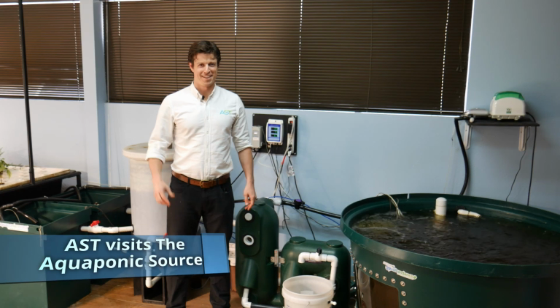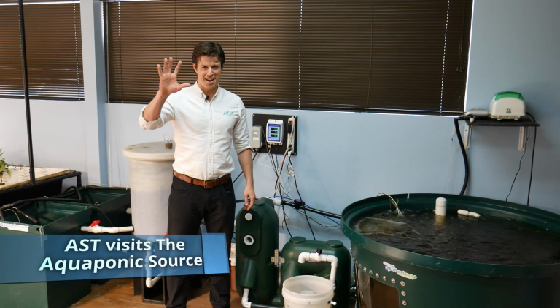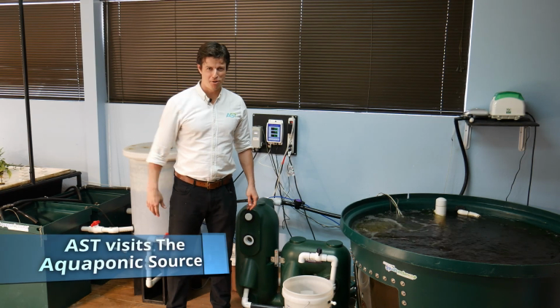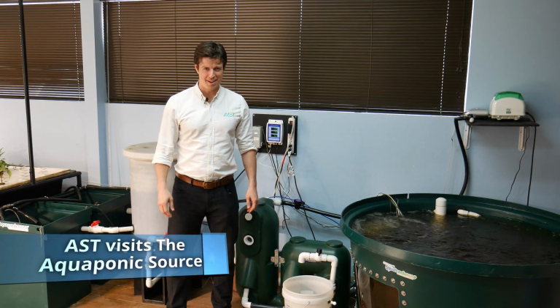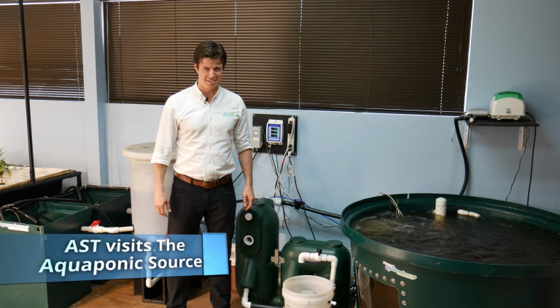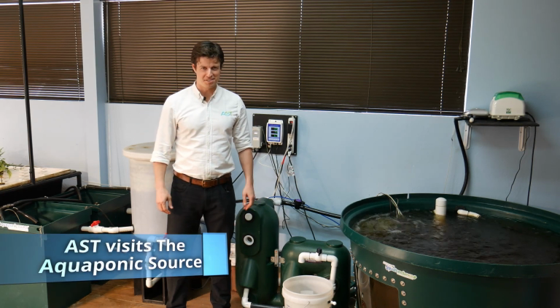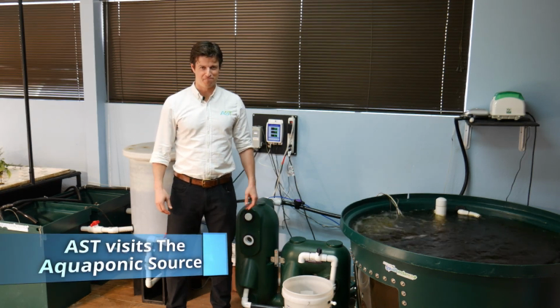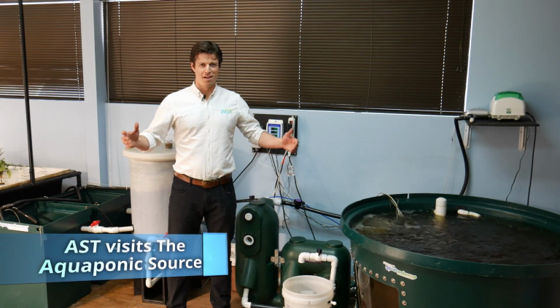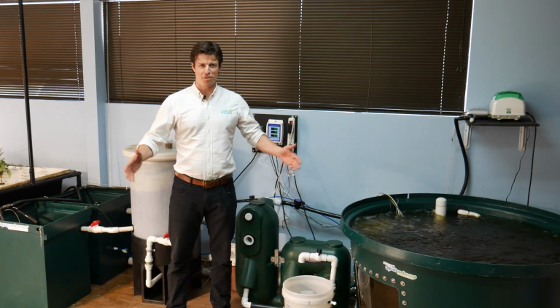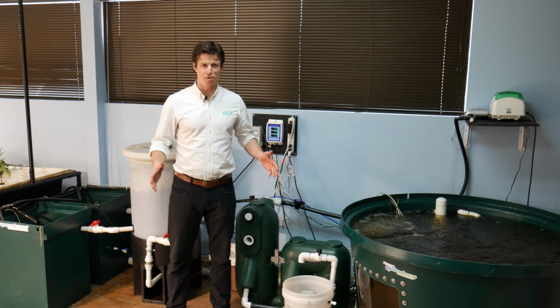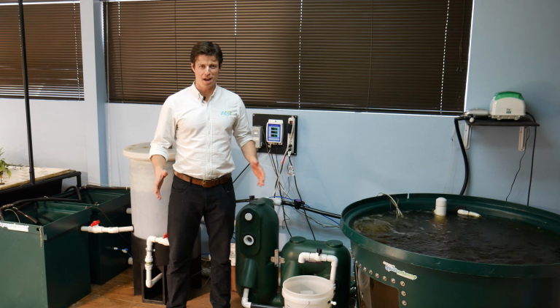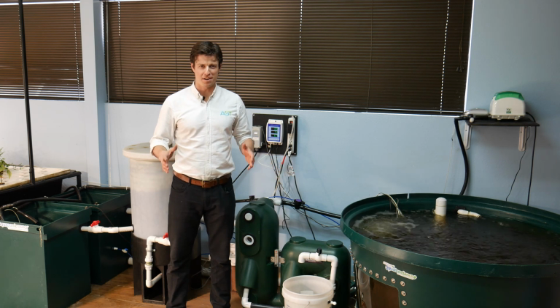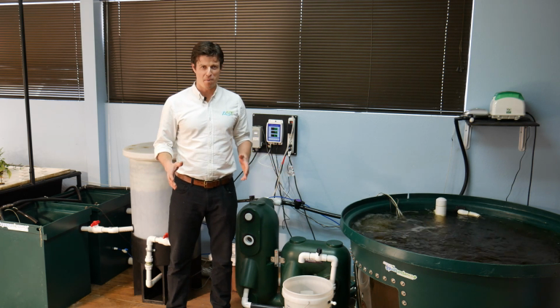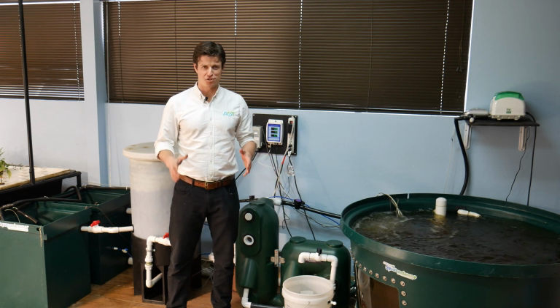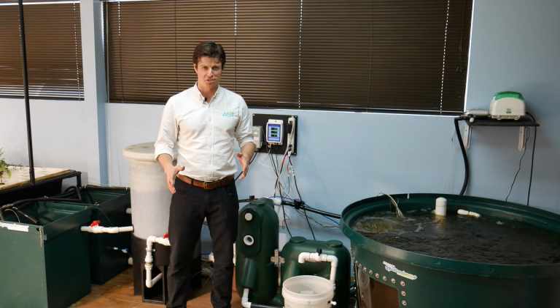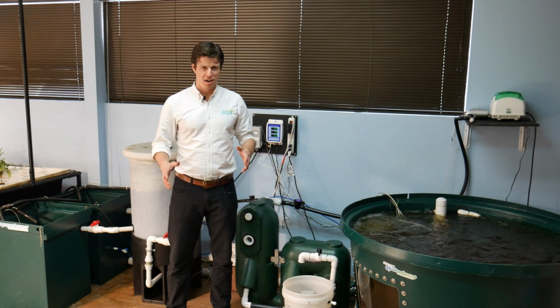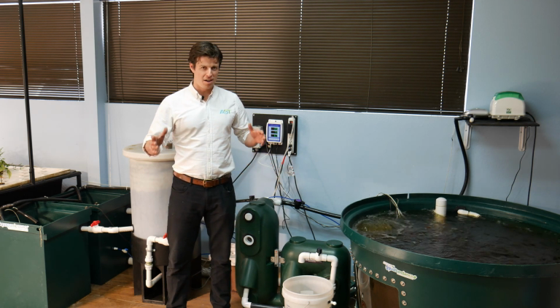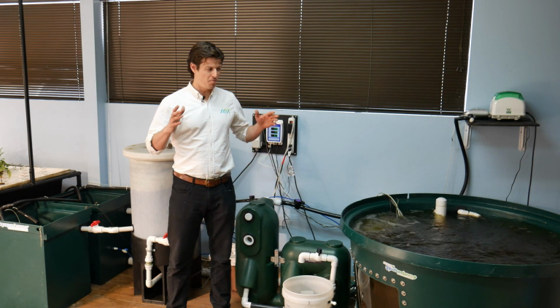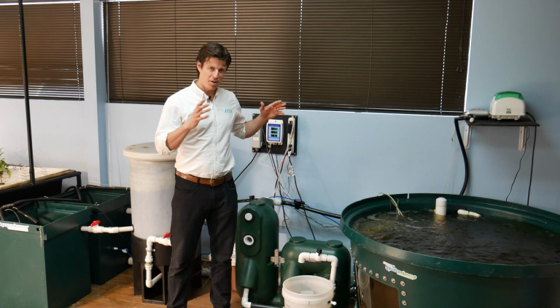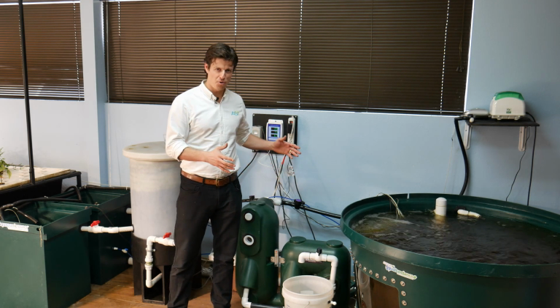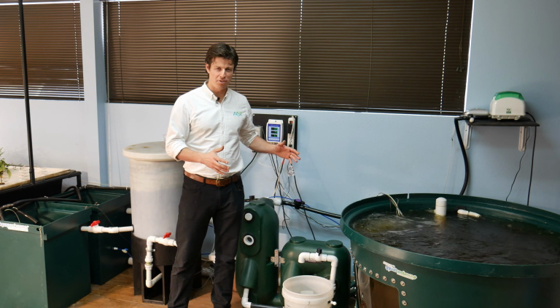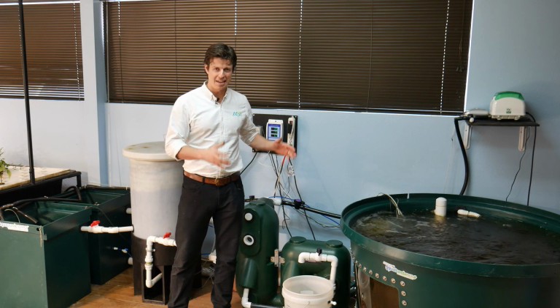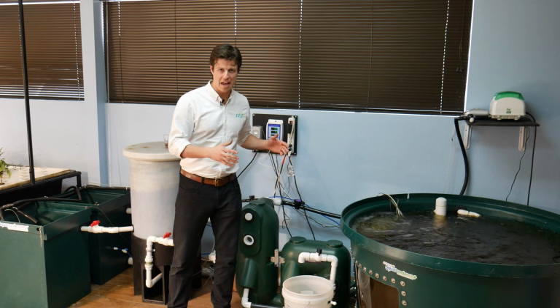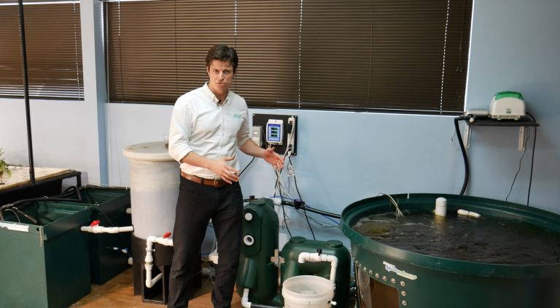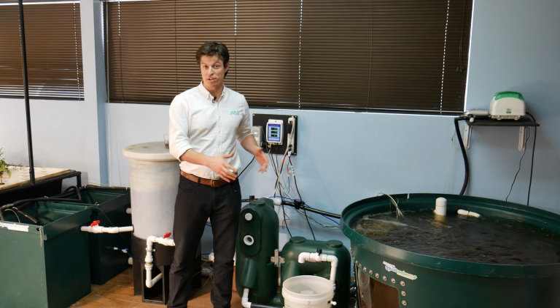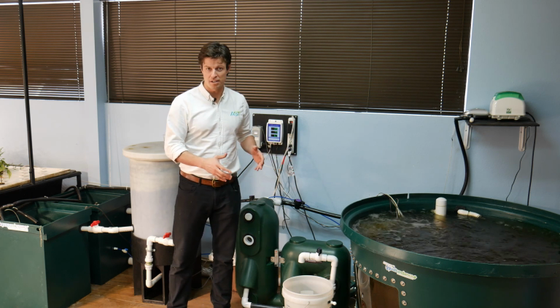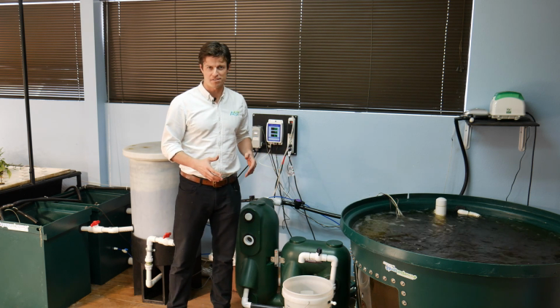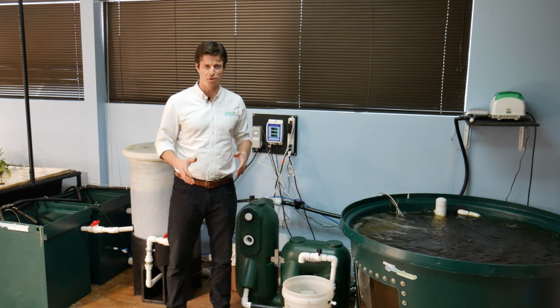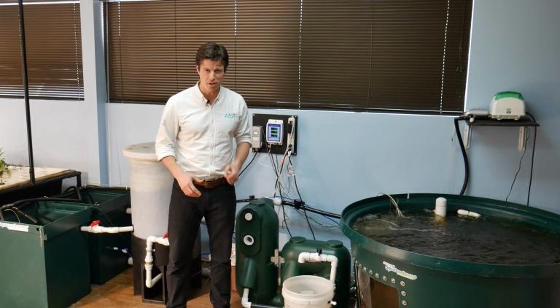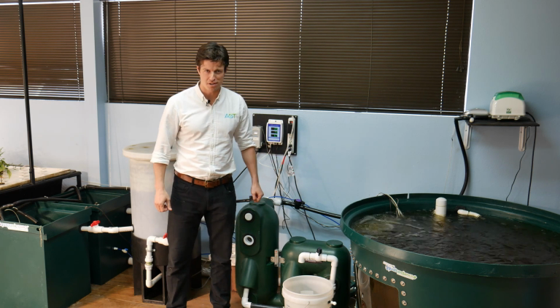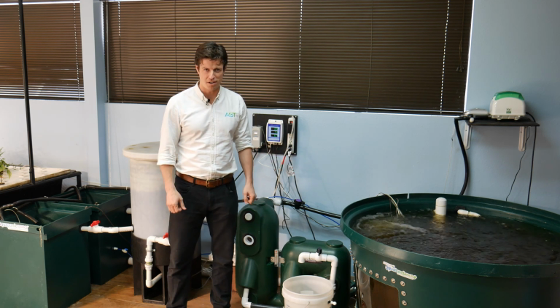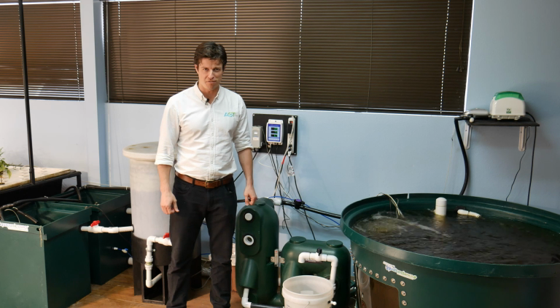Hey, I'm Paul Begay, ASD Systems Designer. I'm here in Colorado at the Aquaponics Source, here with the in-house R&D system in their Wheat Ridge, Colorado office.